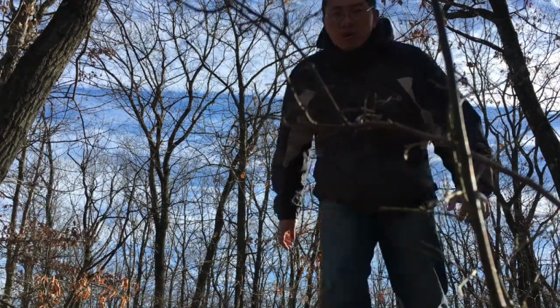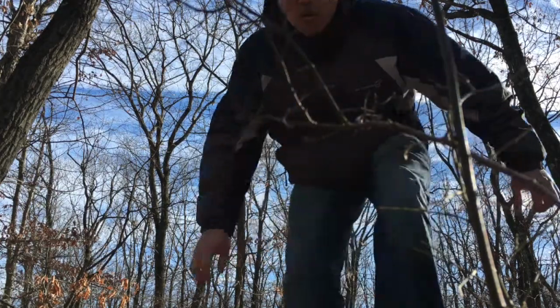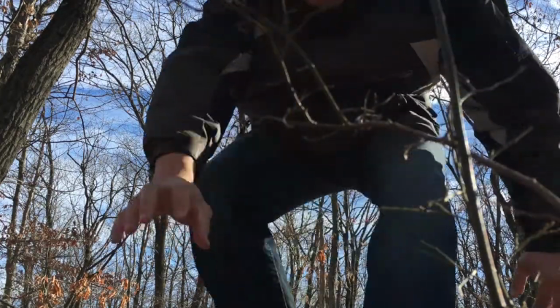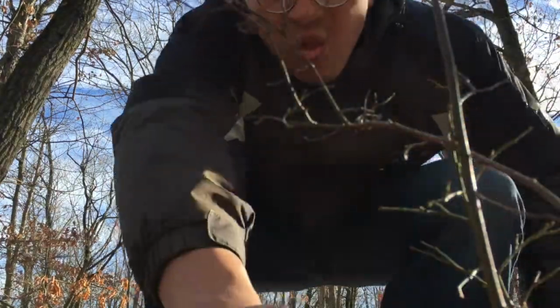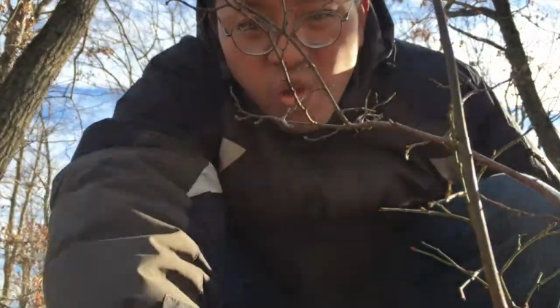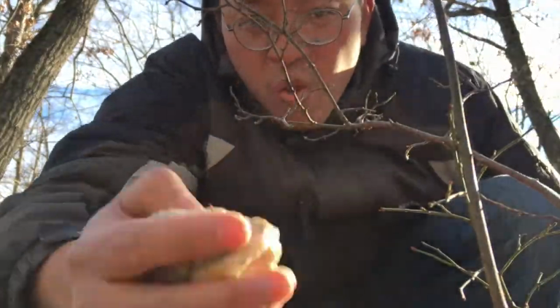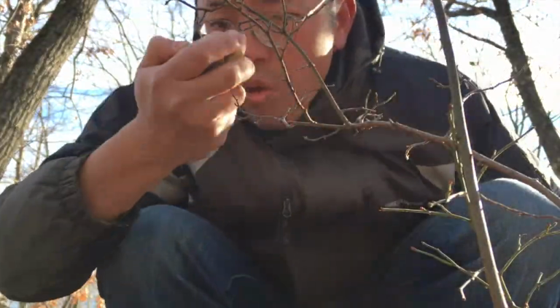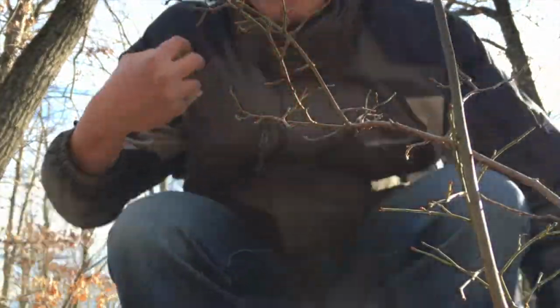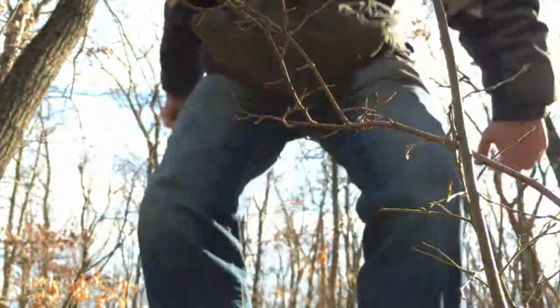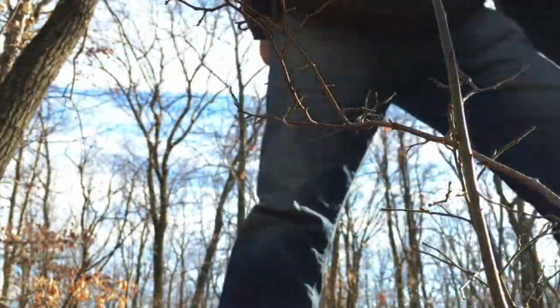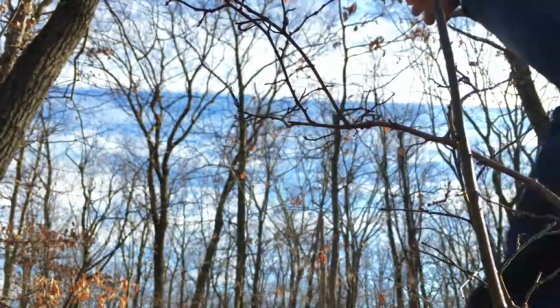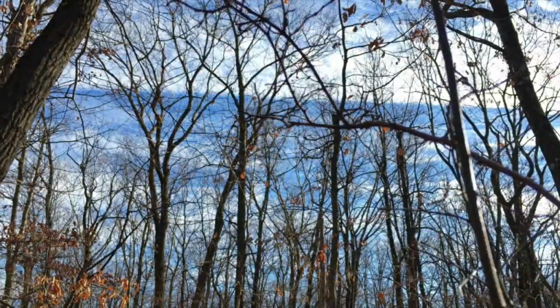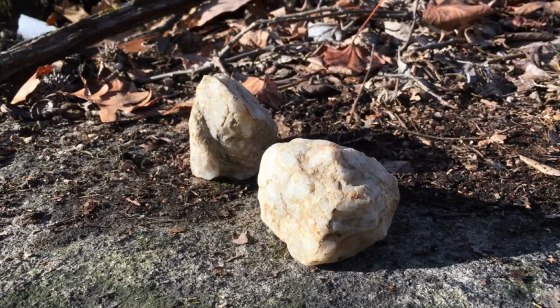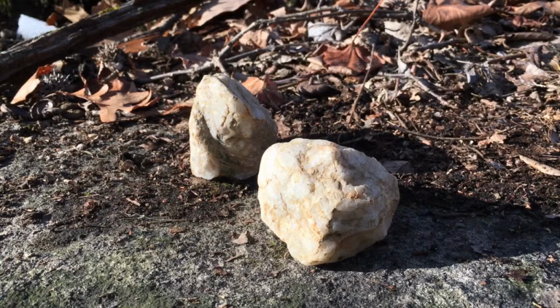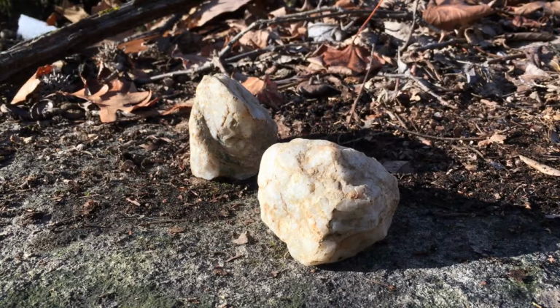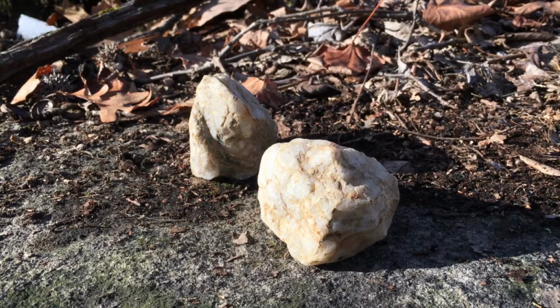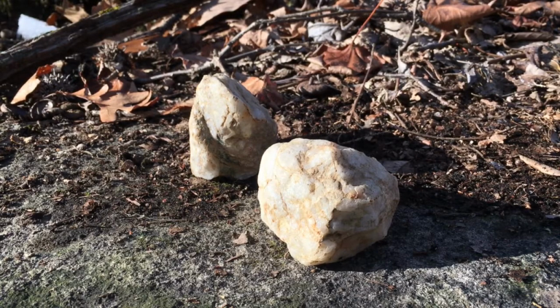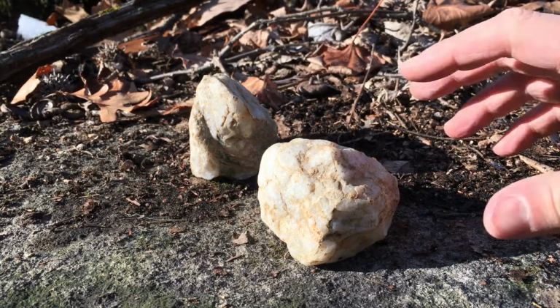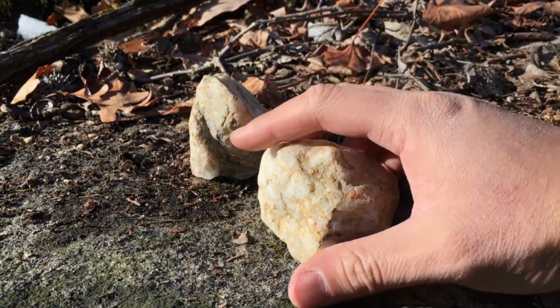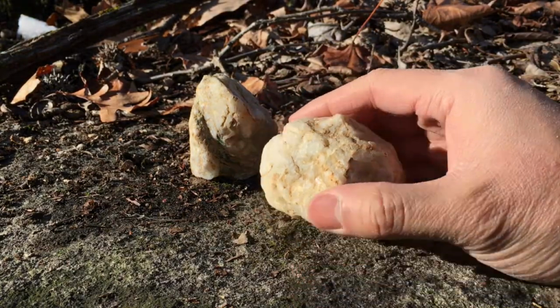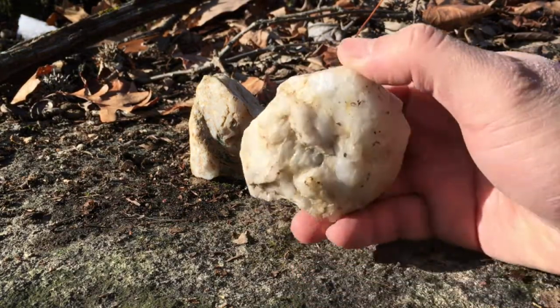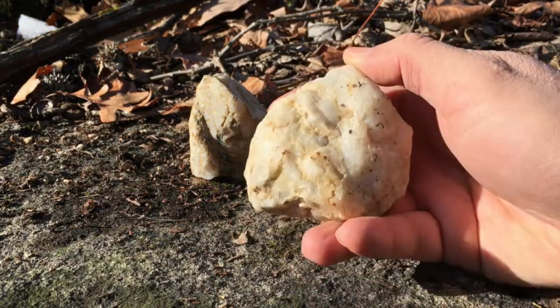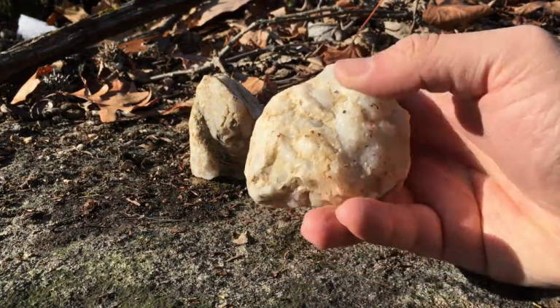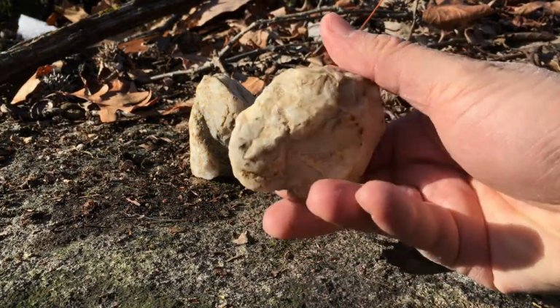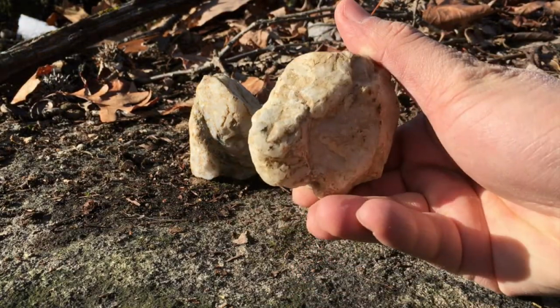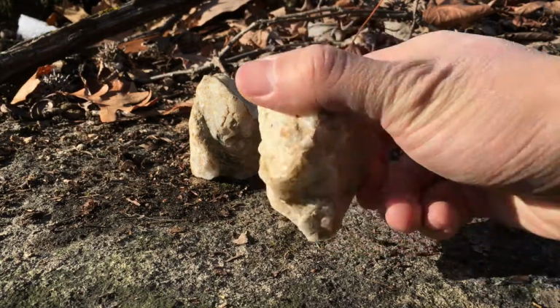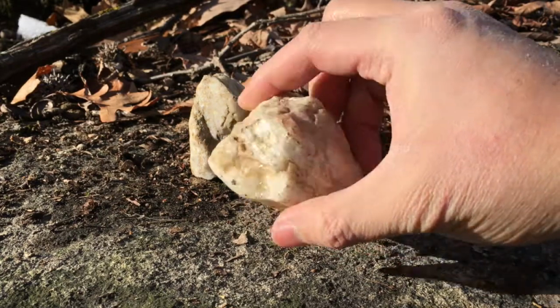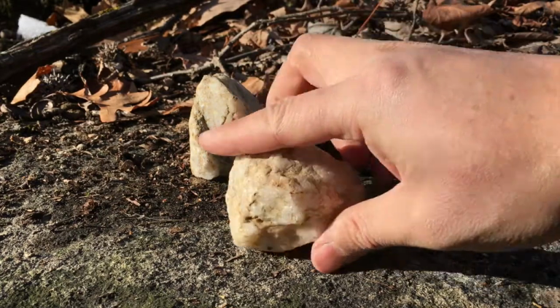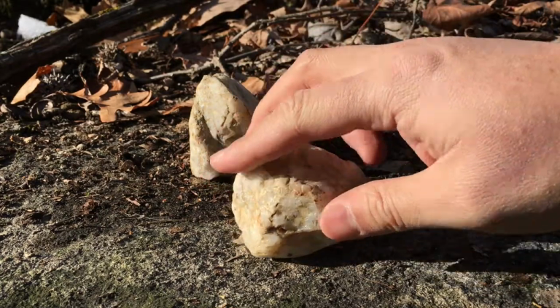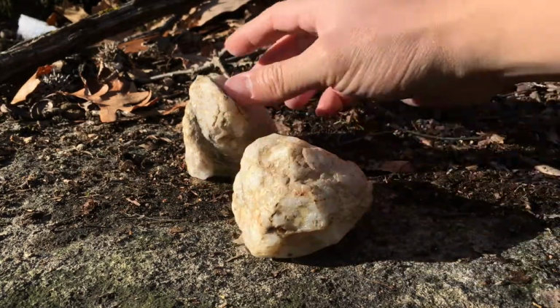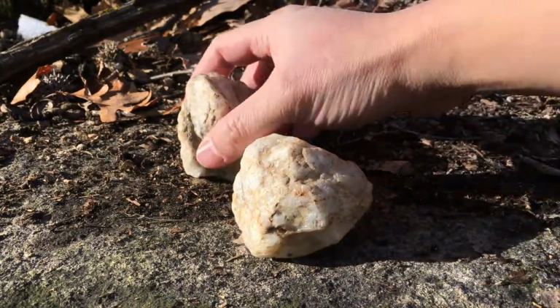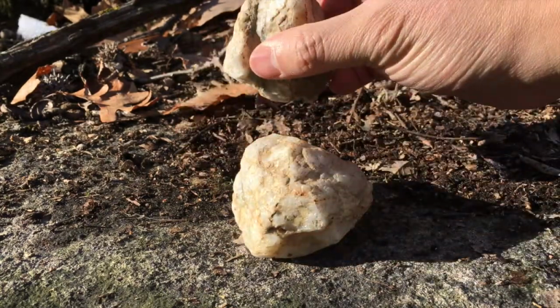They had to improvise and create cutting tools from materials that were abundant. And they discovered quartz. Quartz is an incredibly abundant material, found uniformly distributed across the entire continent.